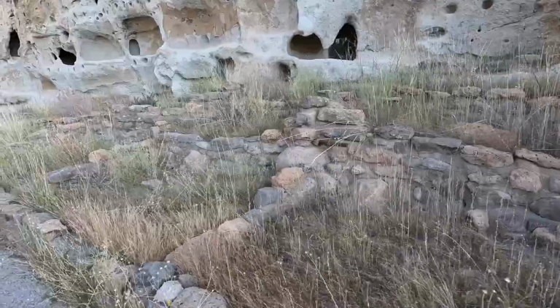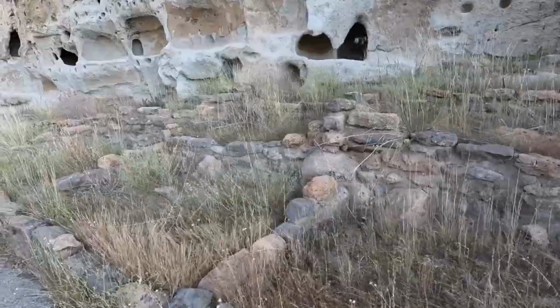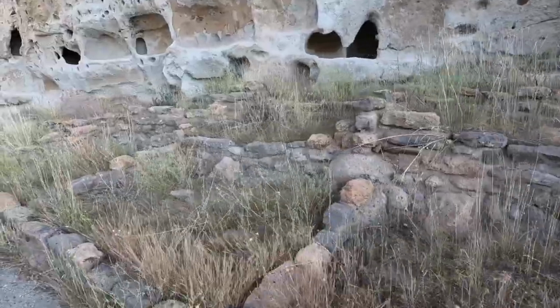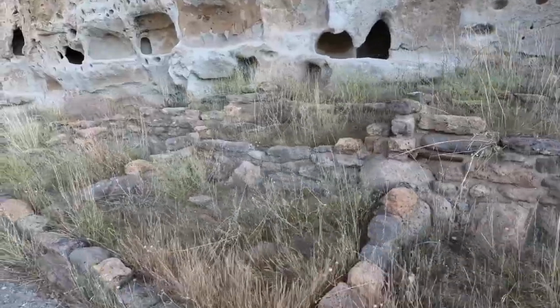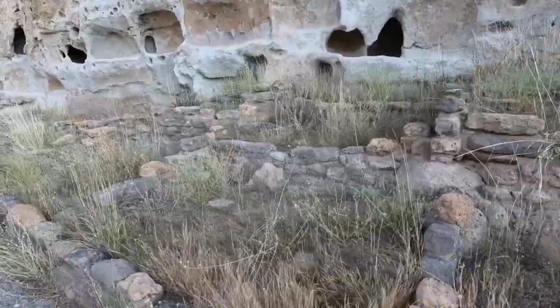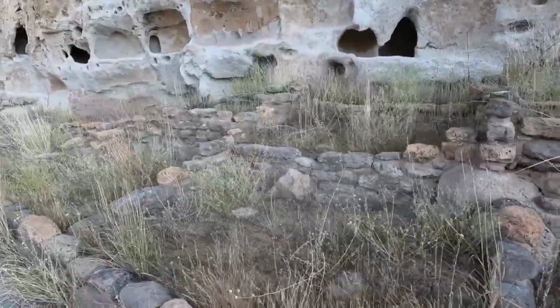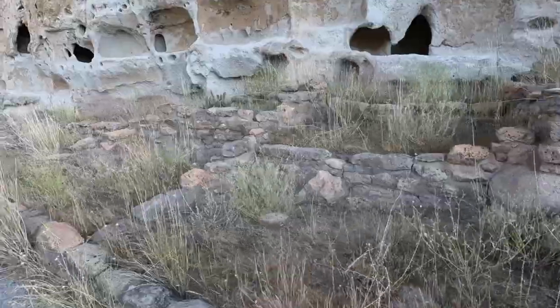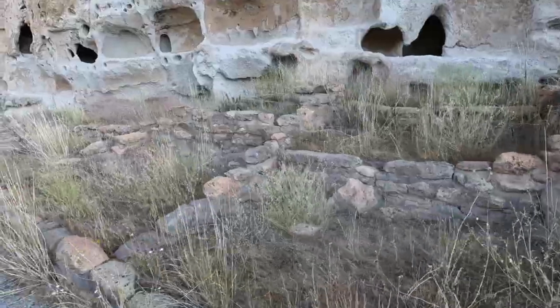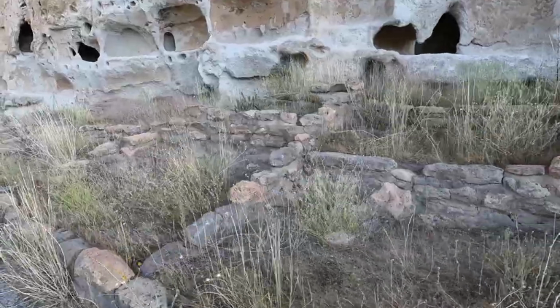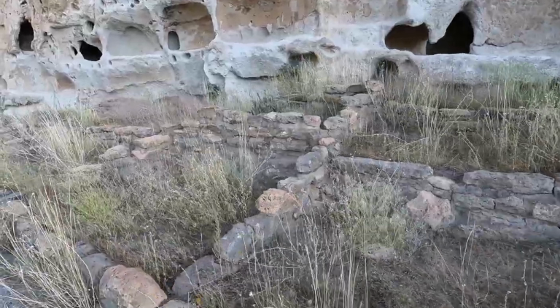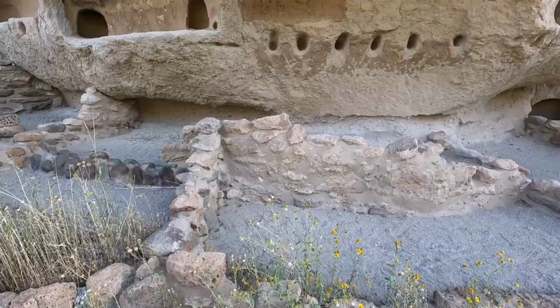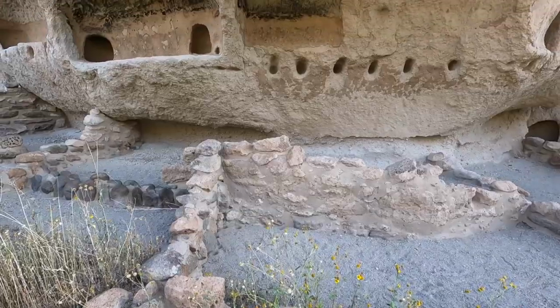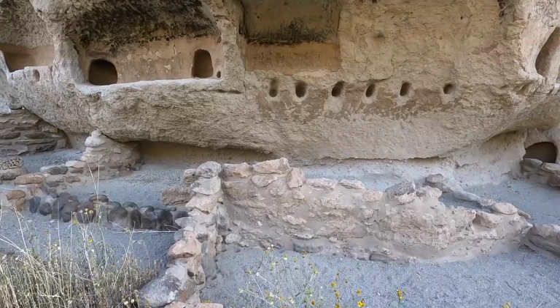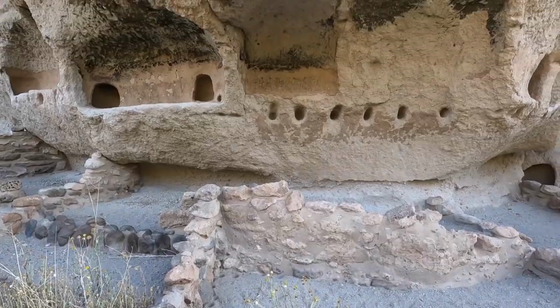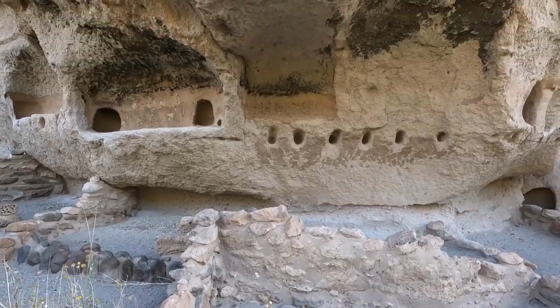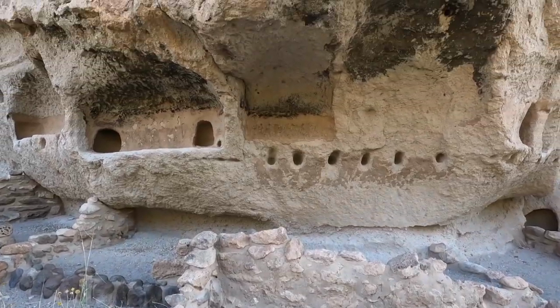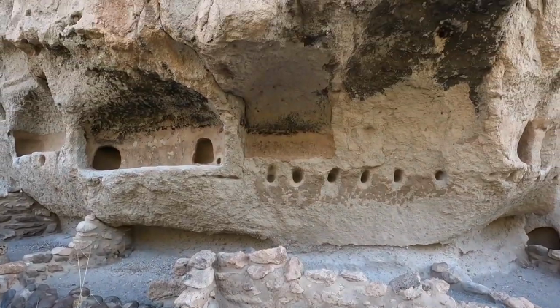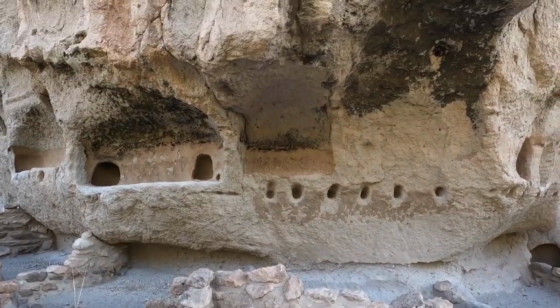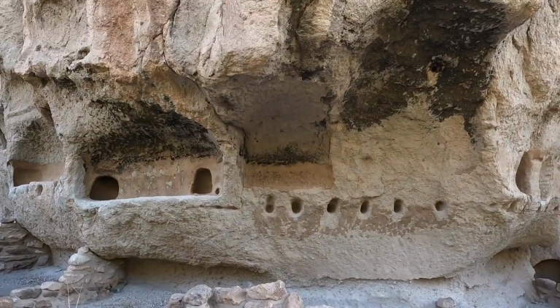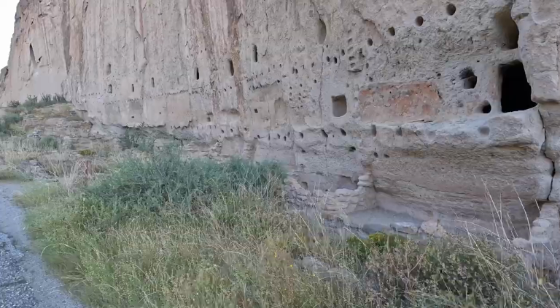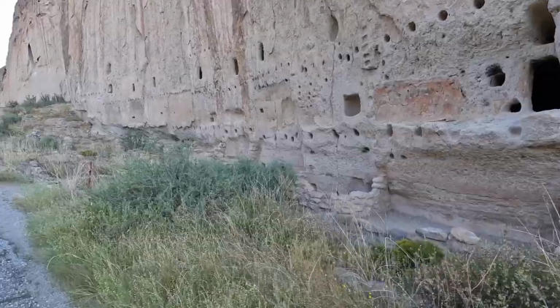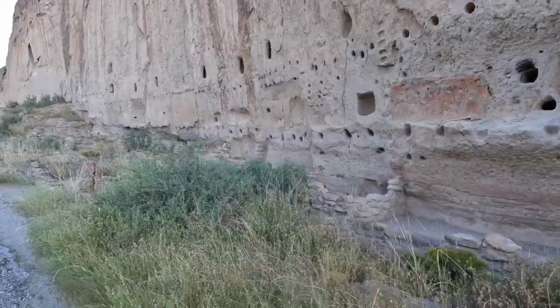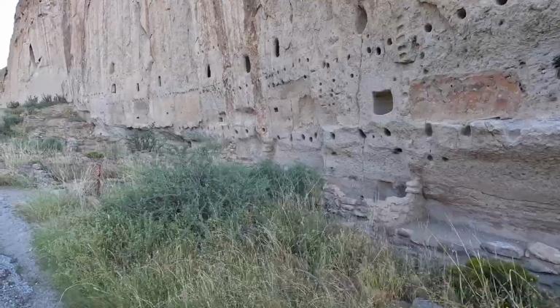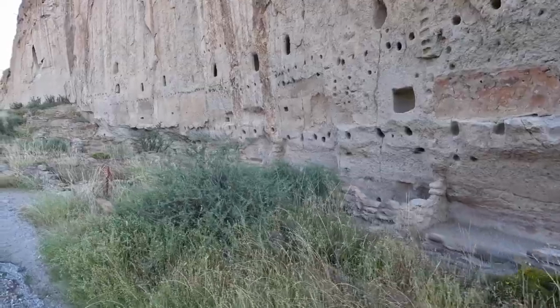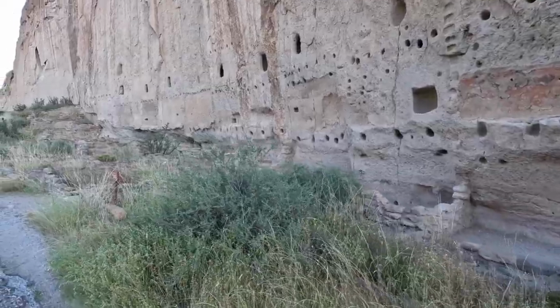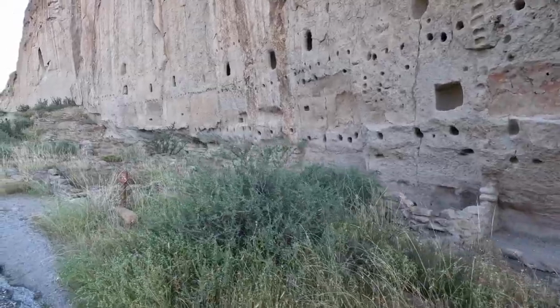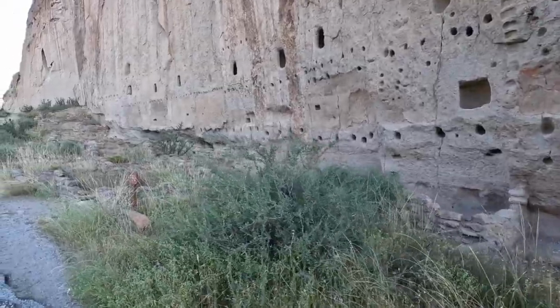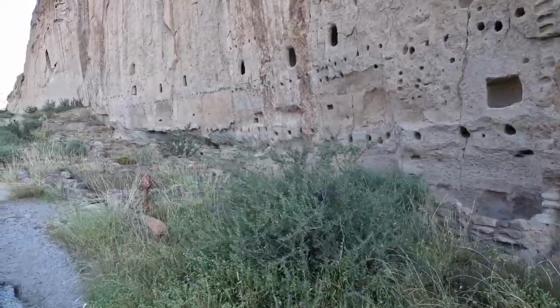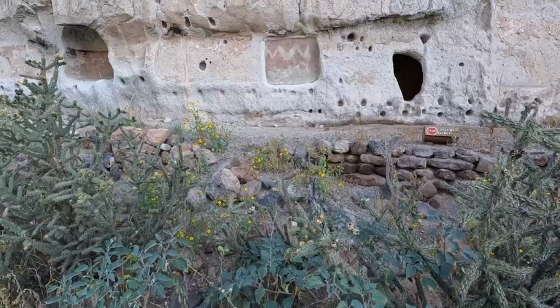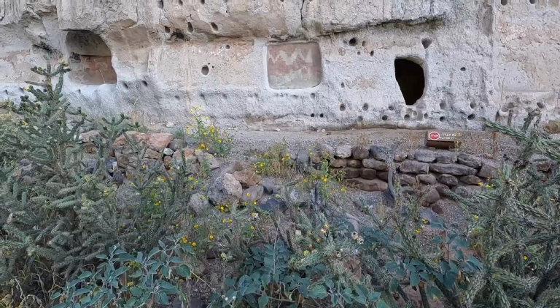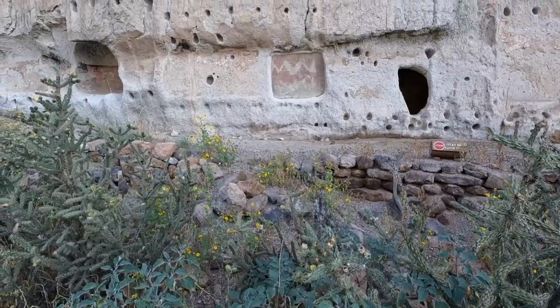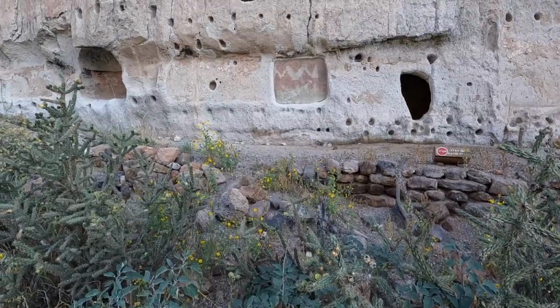You'll also pass the Longhouse, a series of old homes that stood three to four stories tall at one point. Within the Longhouse, you can spot petroglyphs and rock paintings from past residents.